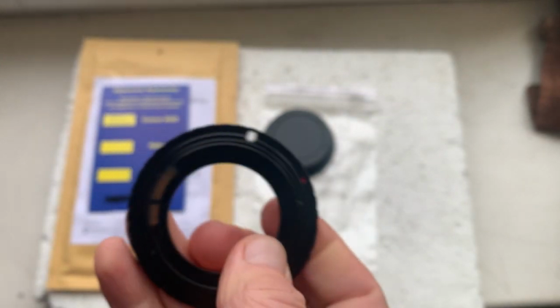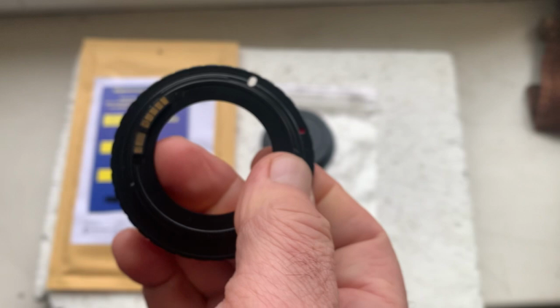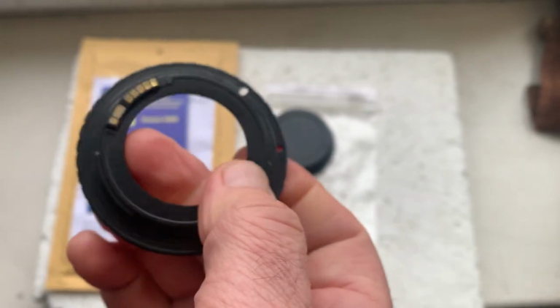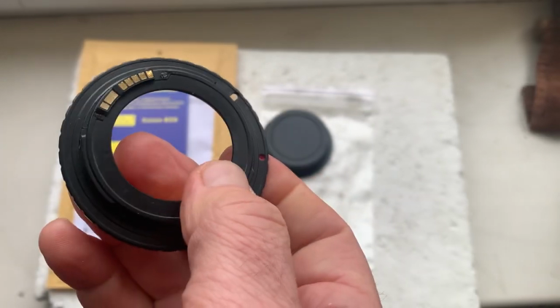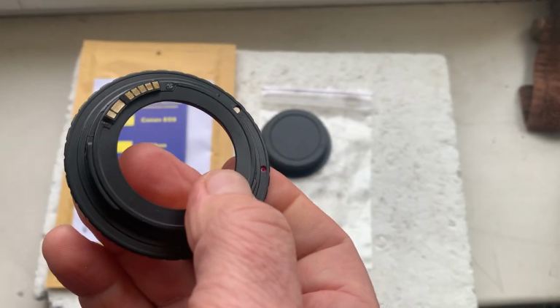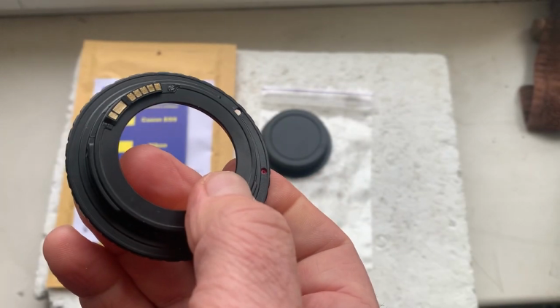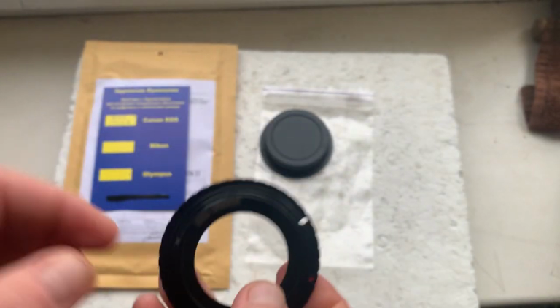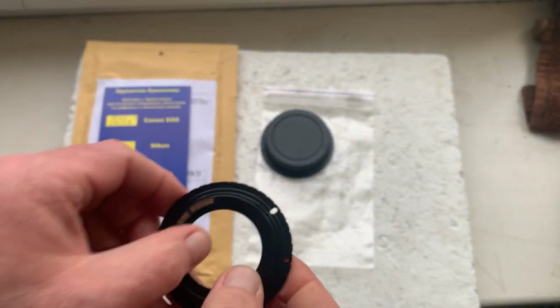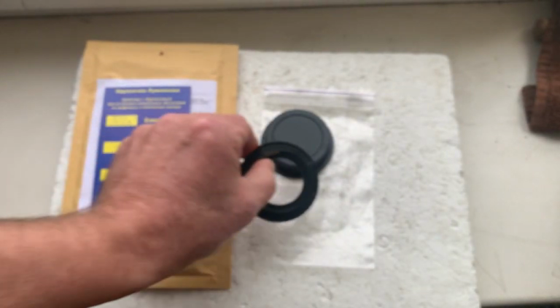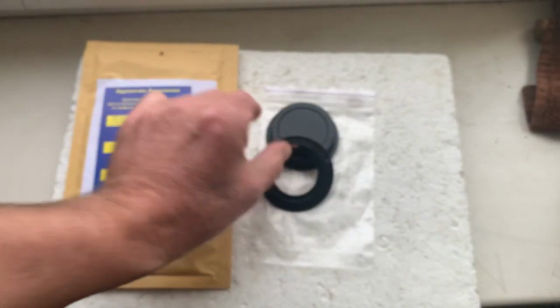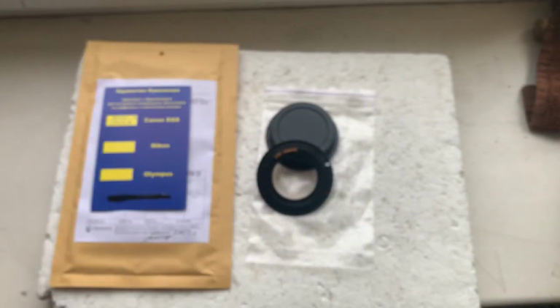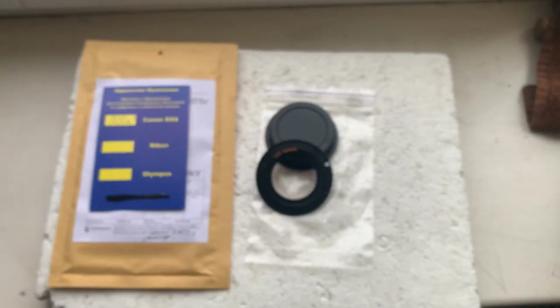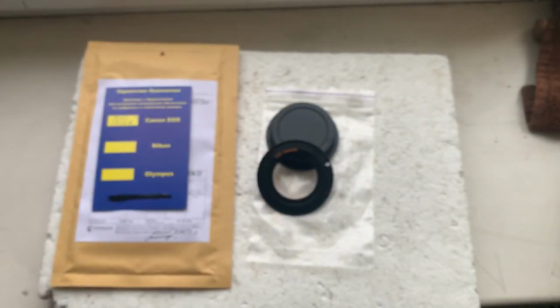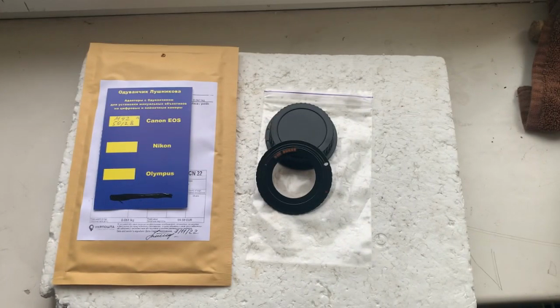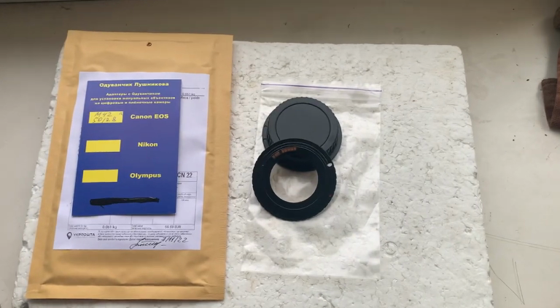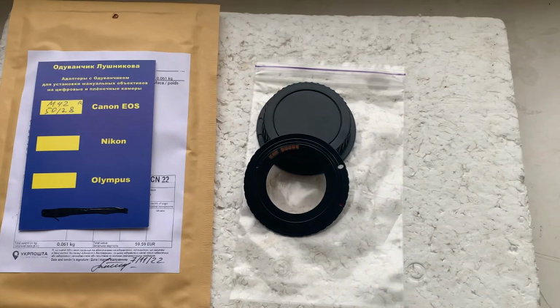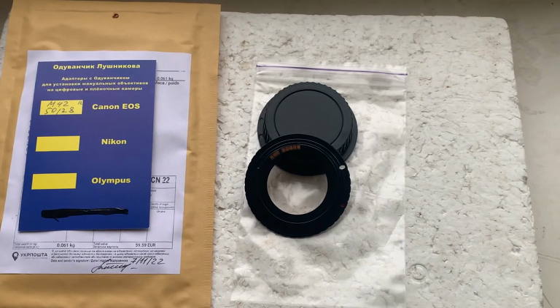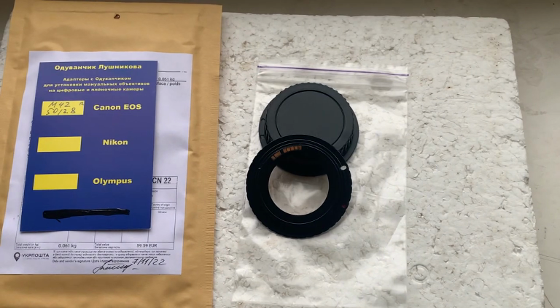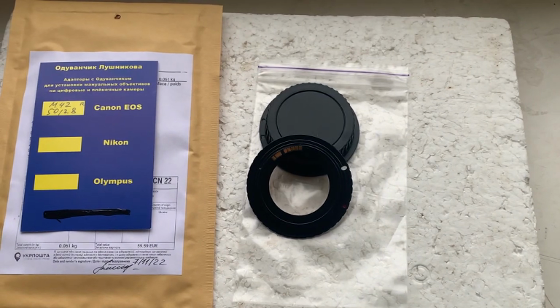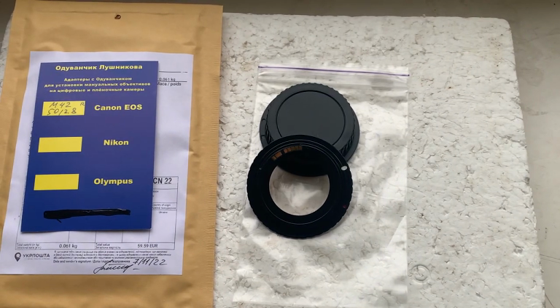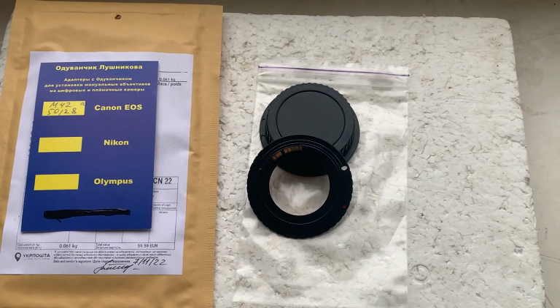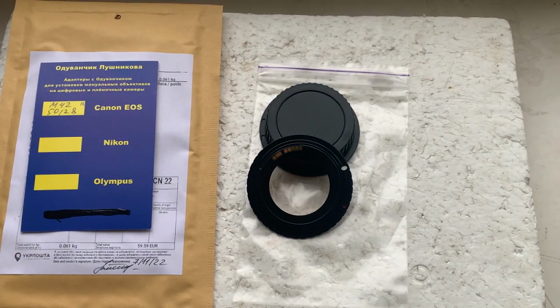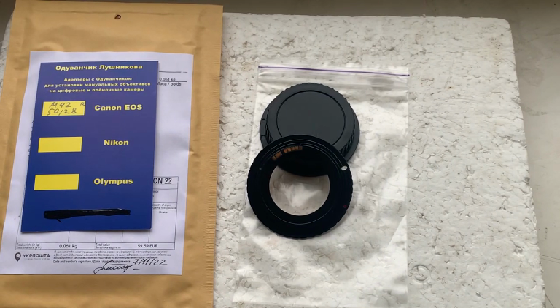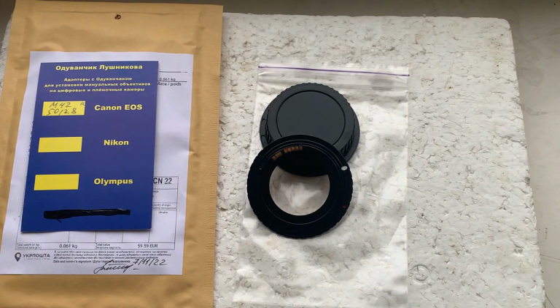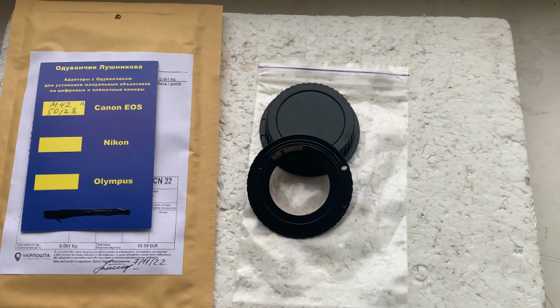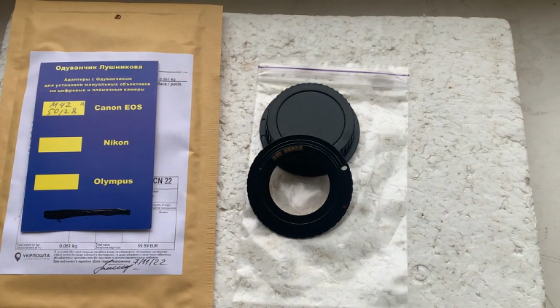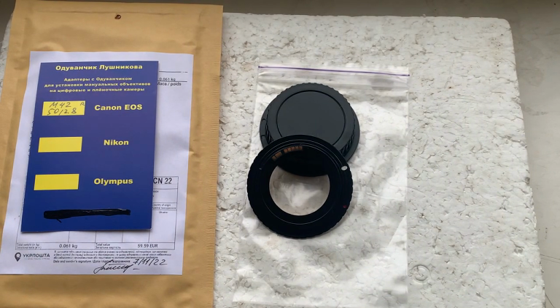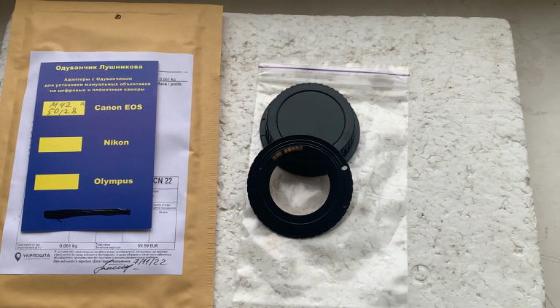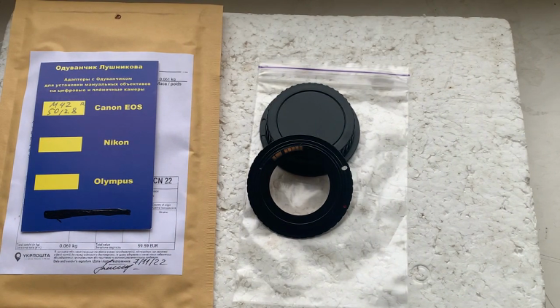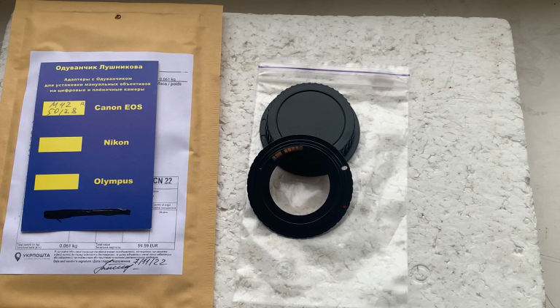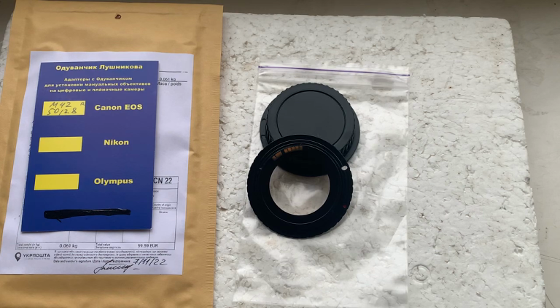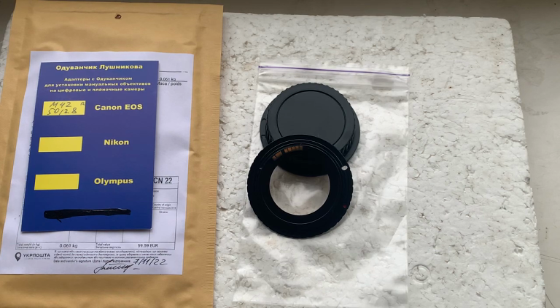Now I'll package your adapter and send it to you today. Thank you for your focus and thank you for your attention.